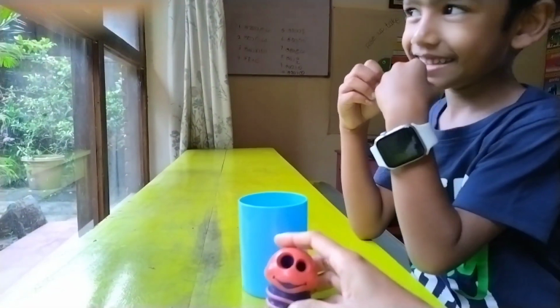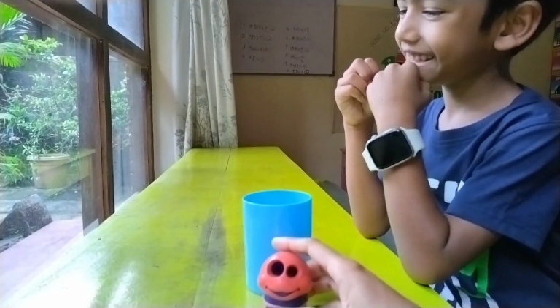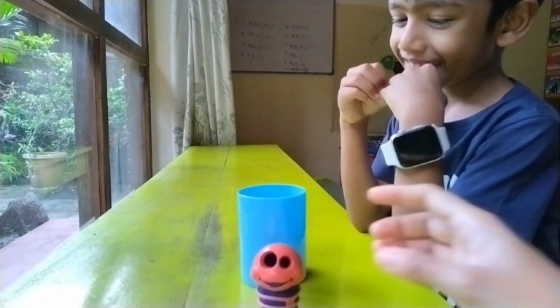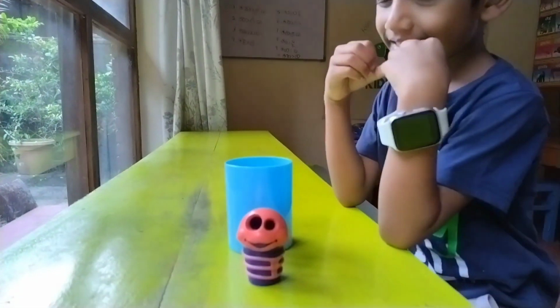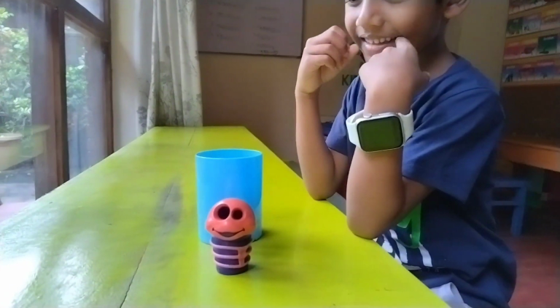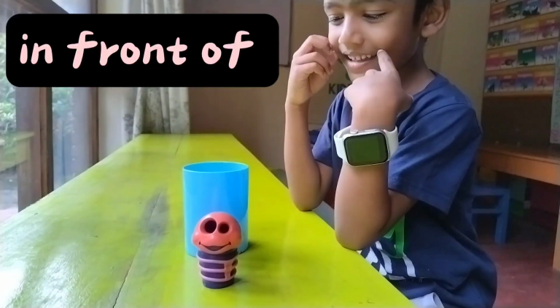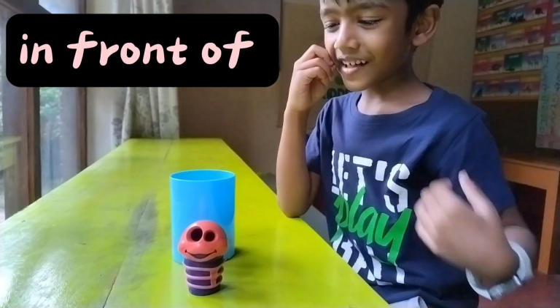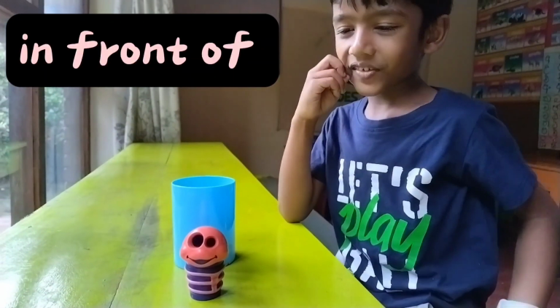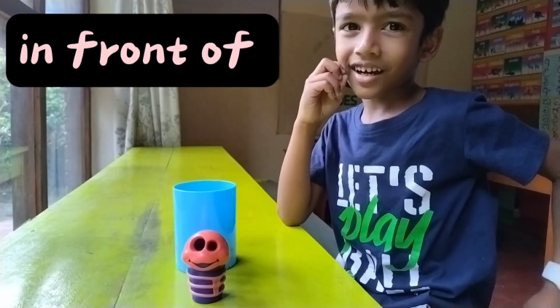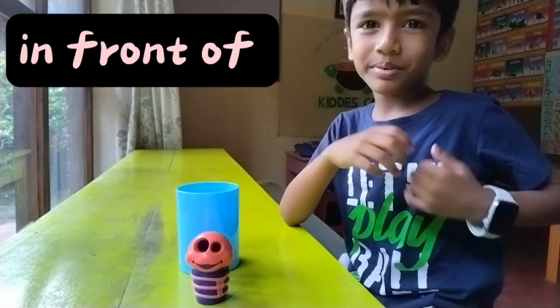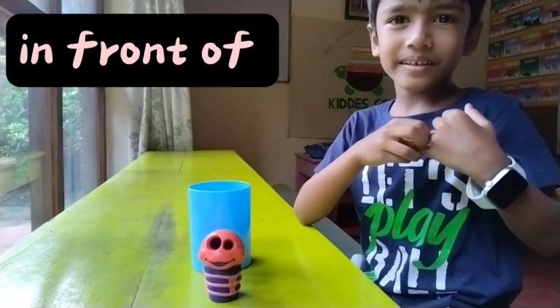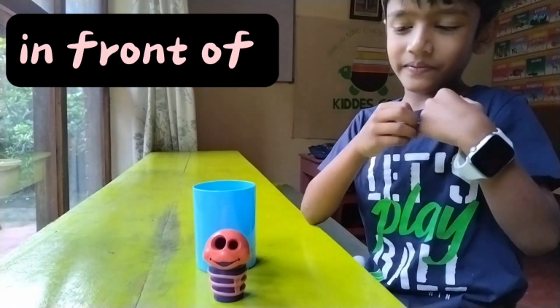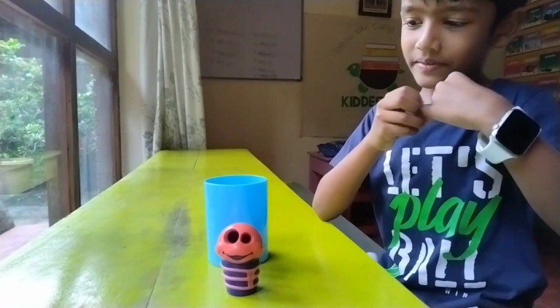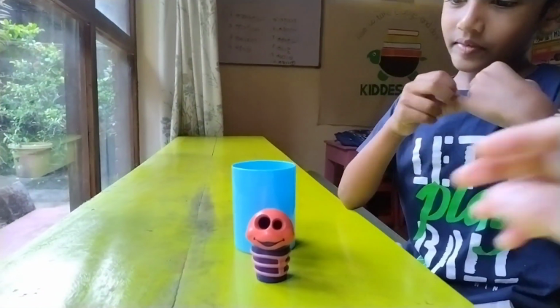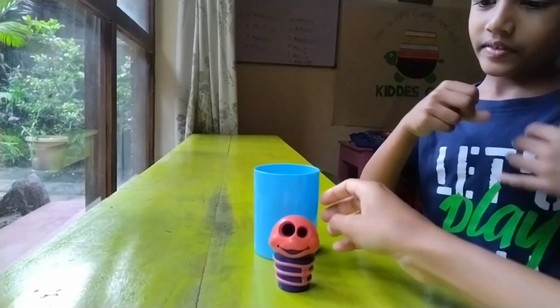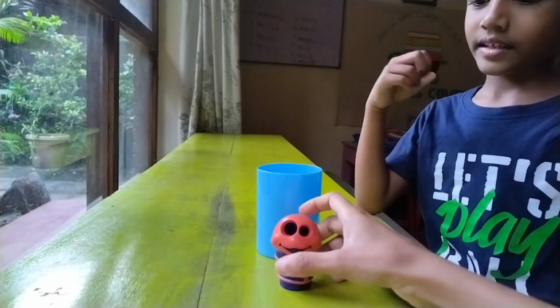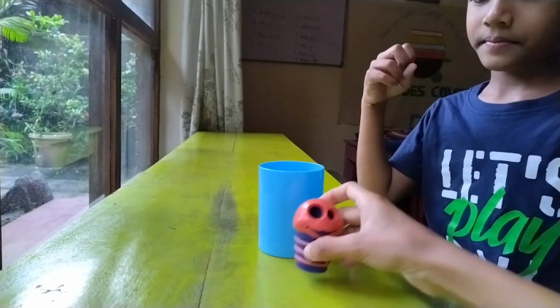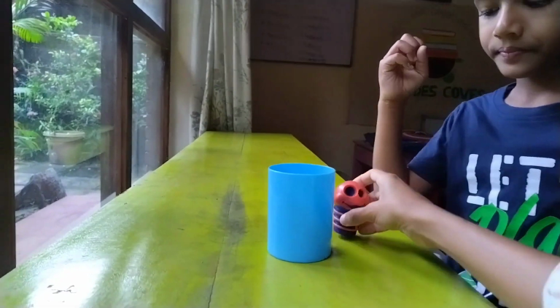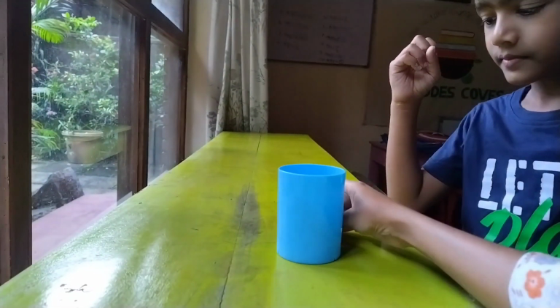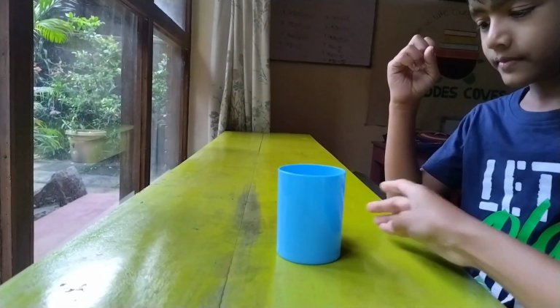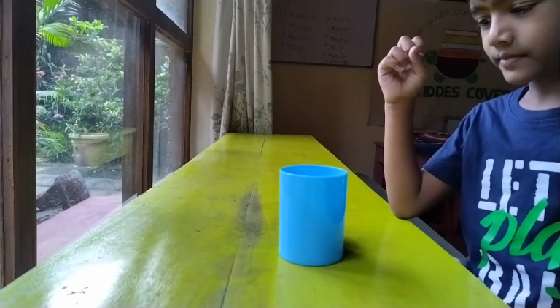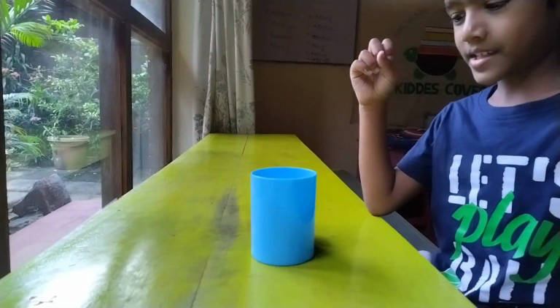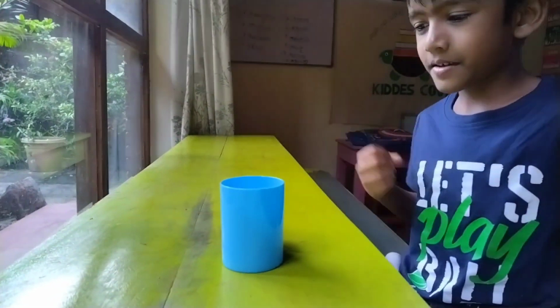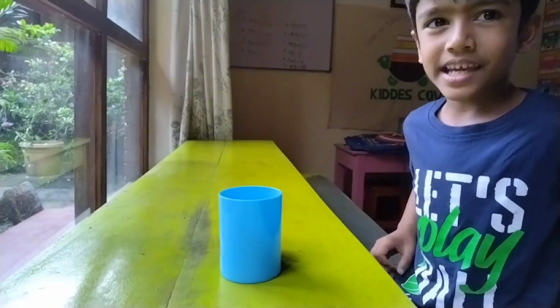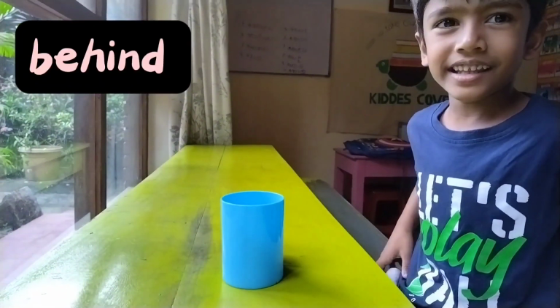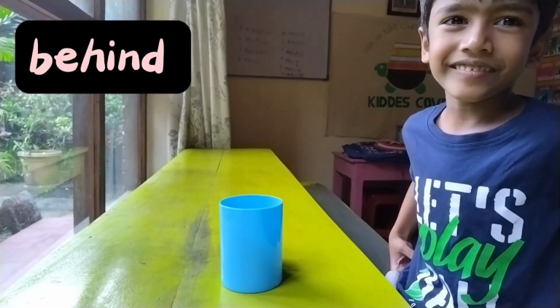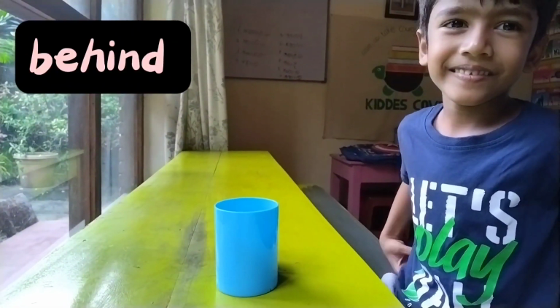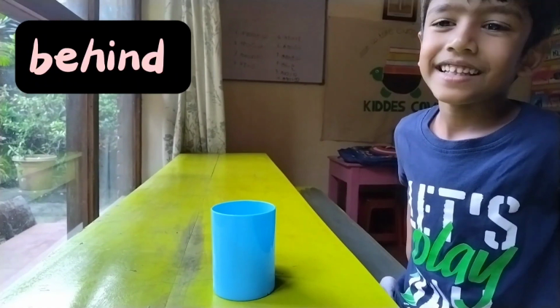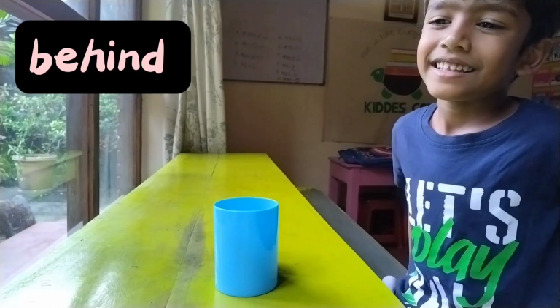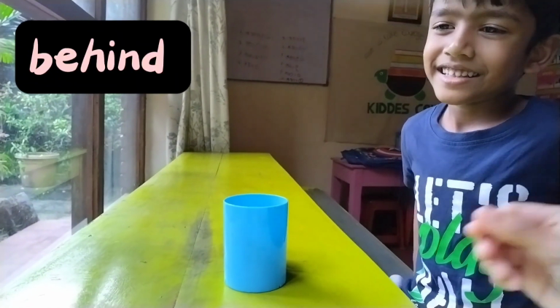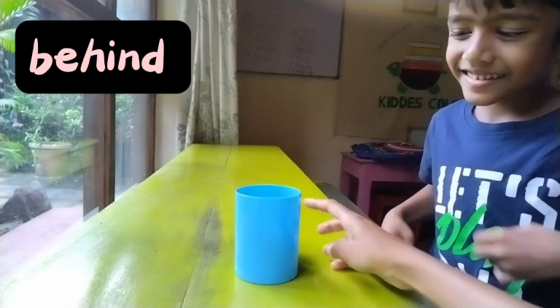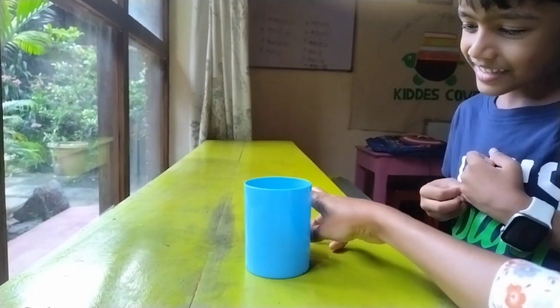Where is the caterpillar? In front of the cup. In front of the cup. Now where is the caterpillar? Behind the cup. Behind the cup.